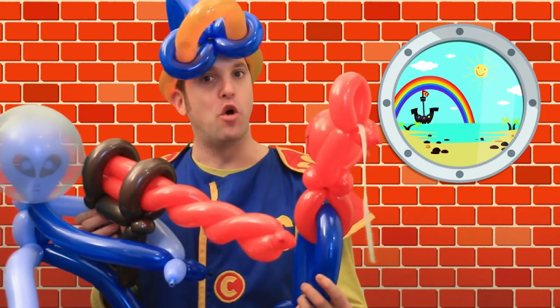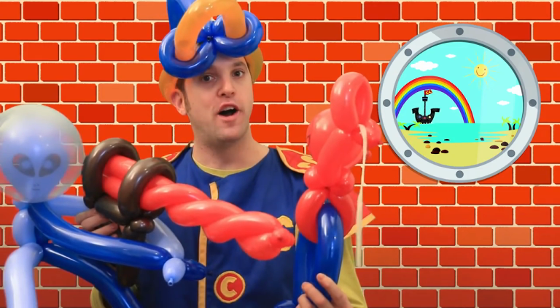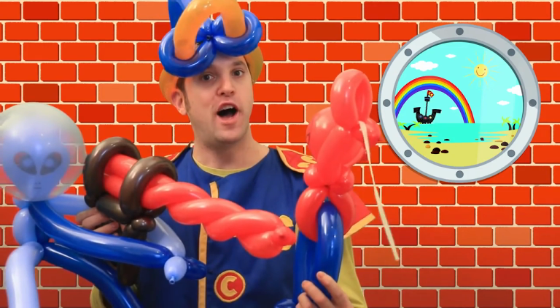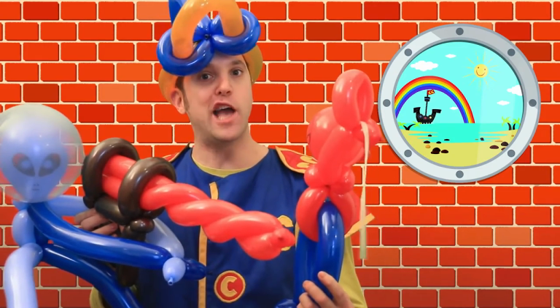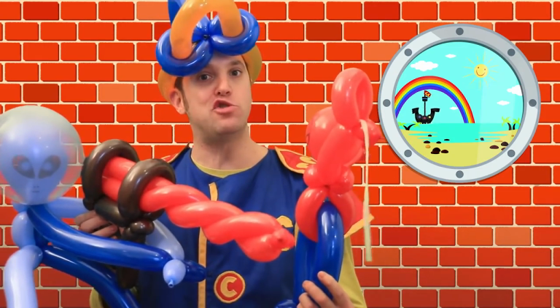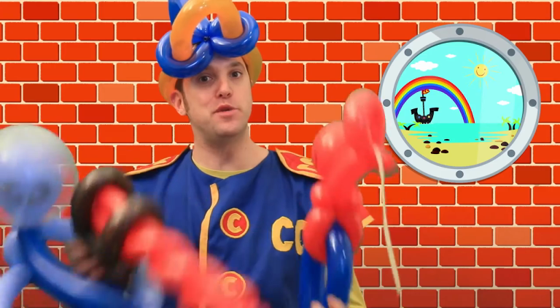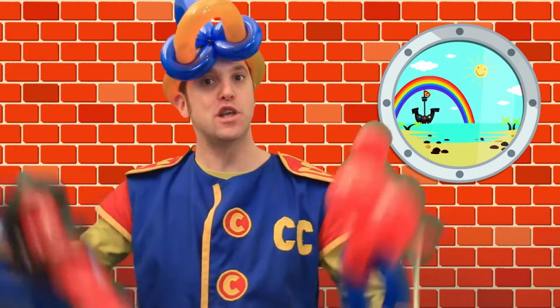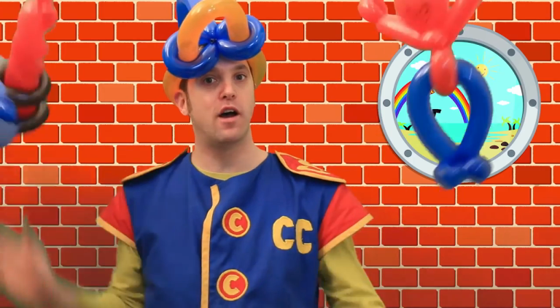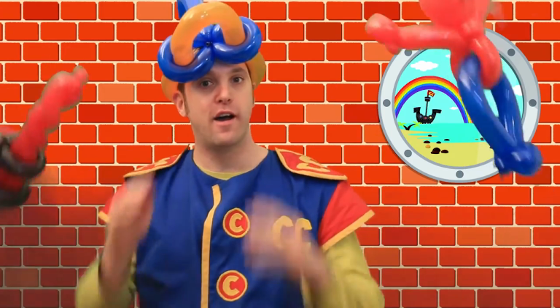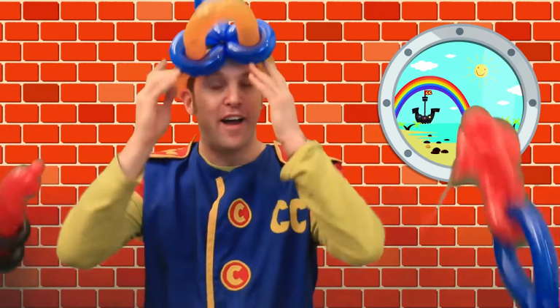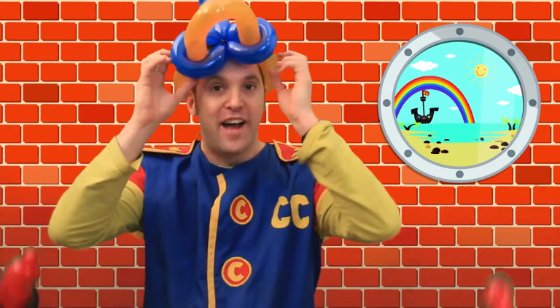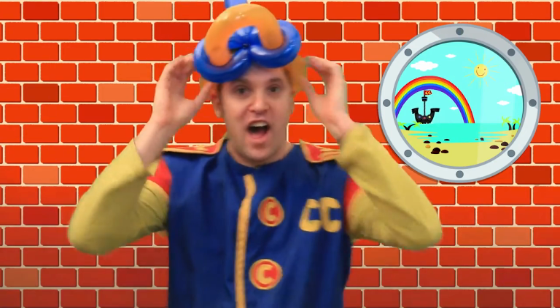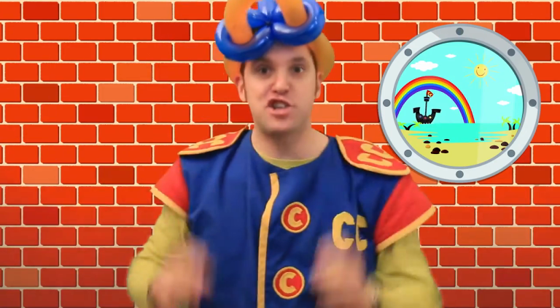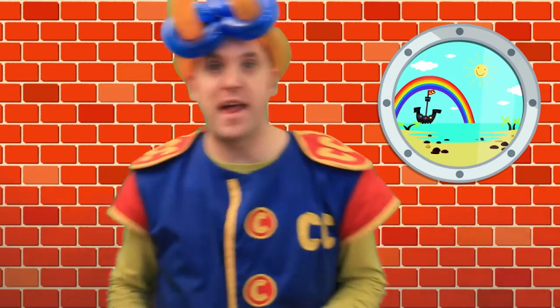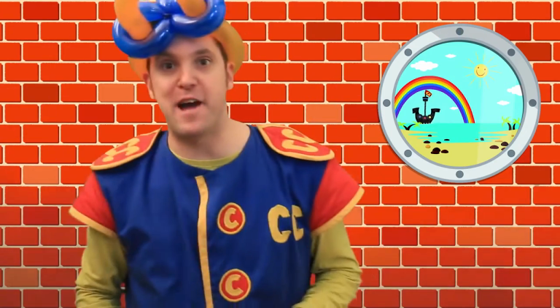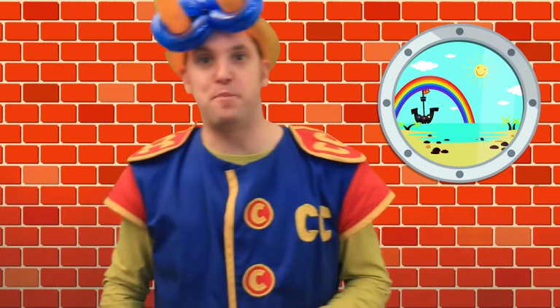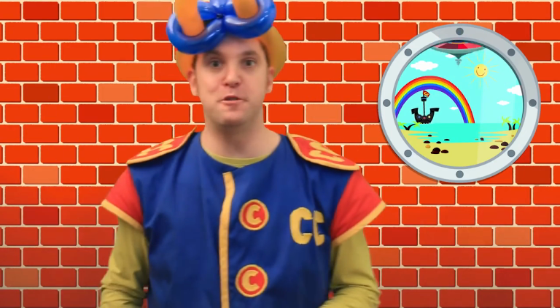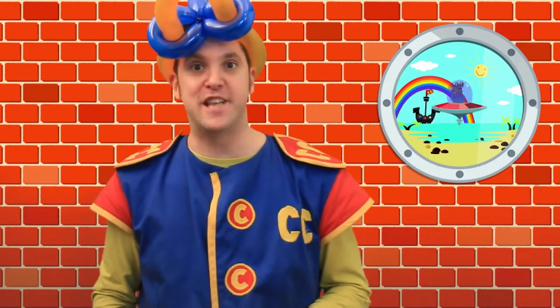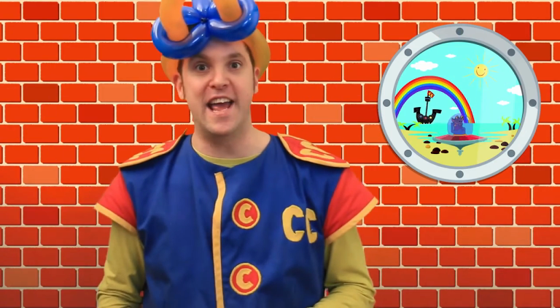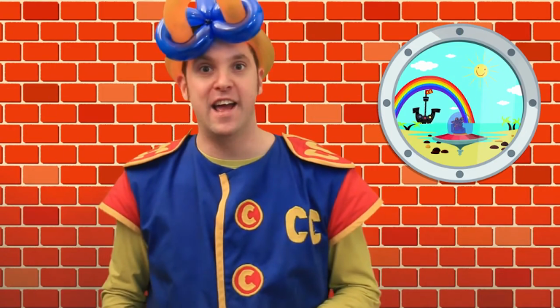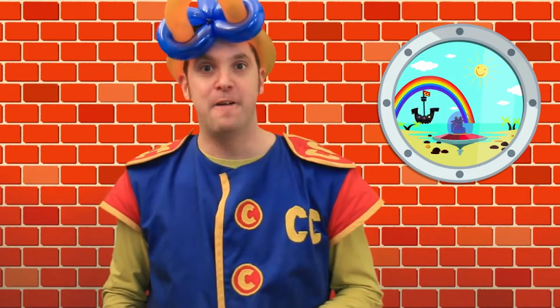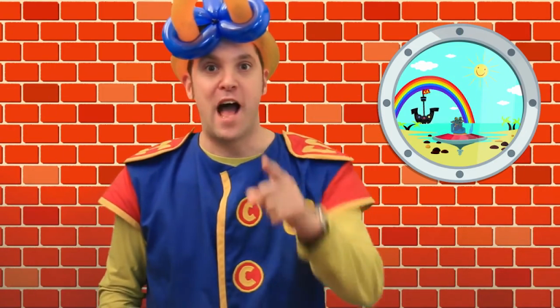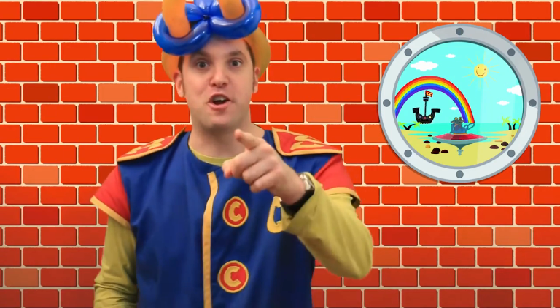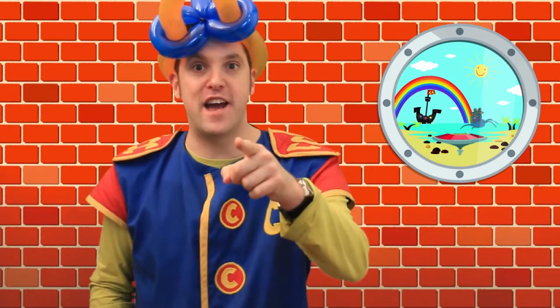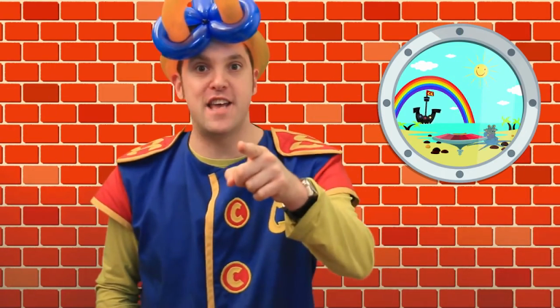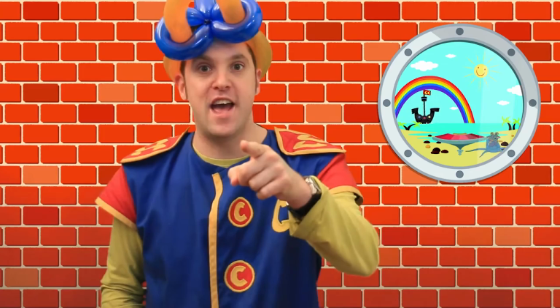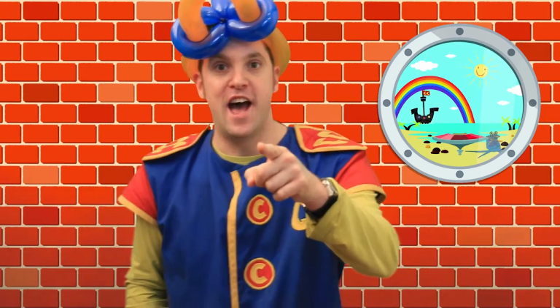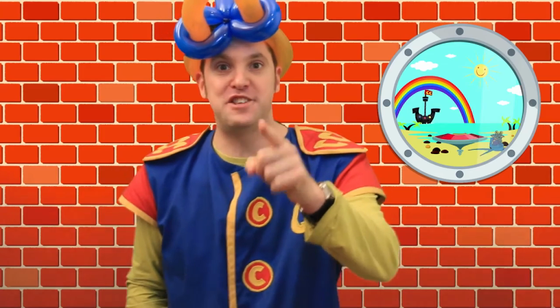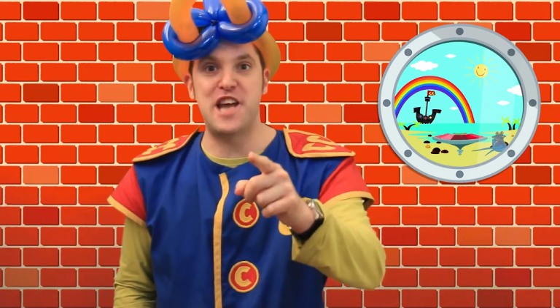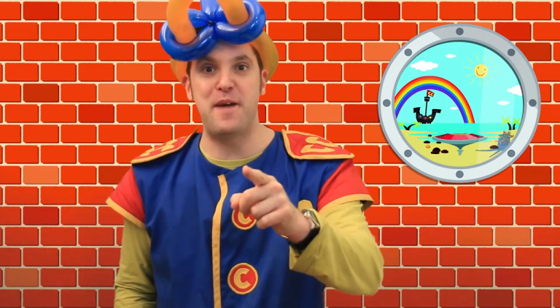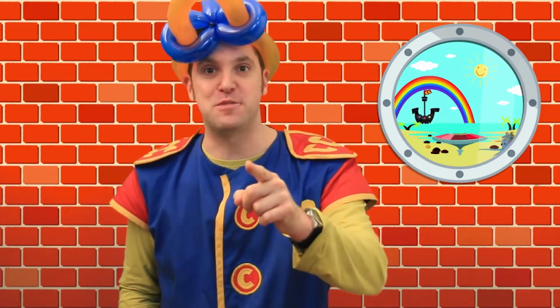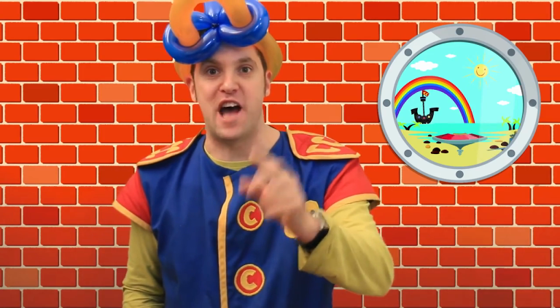Oh! Hi YouTubers! I'm just playing around with balloons today! I've got a great idea — I'll teach you how to make some stuff!